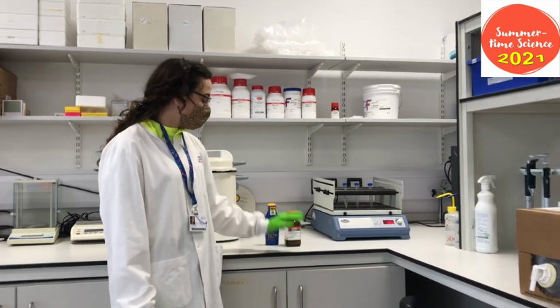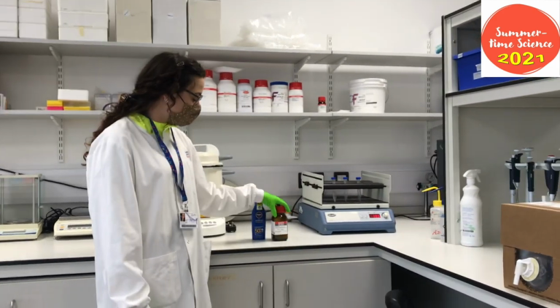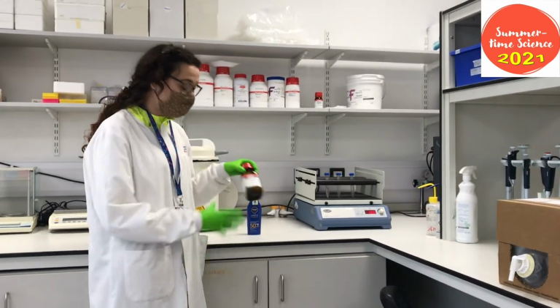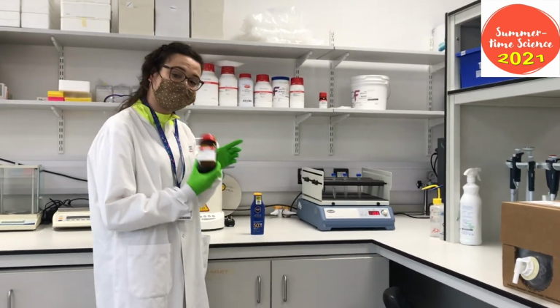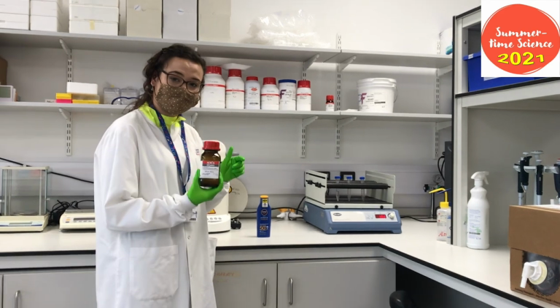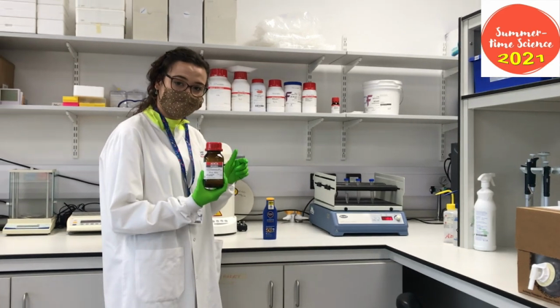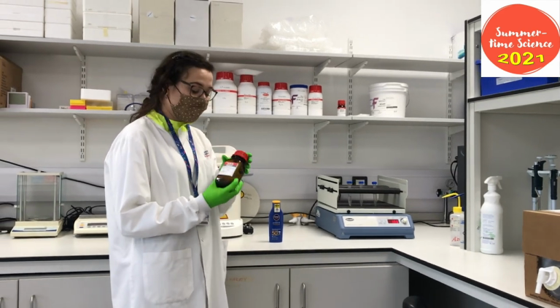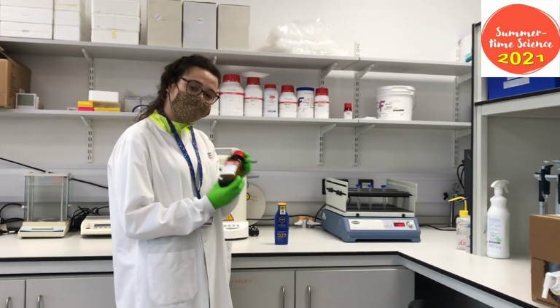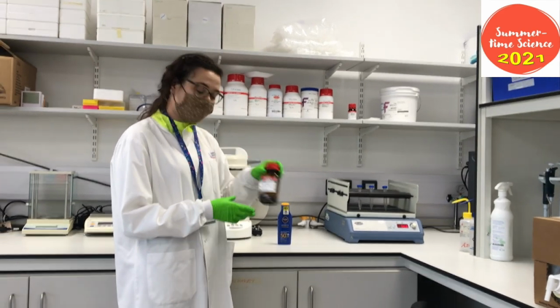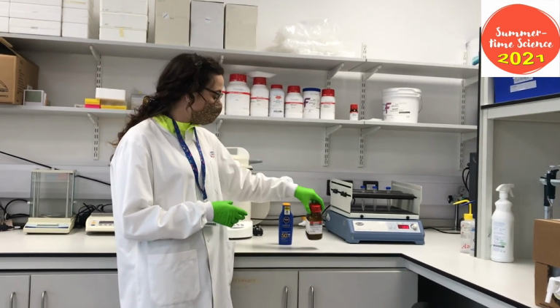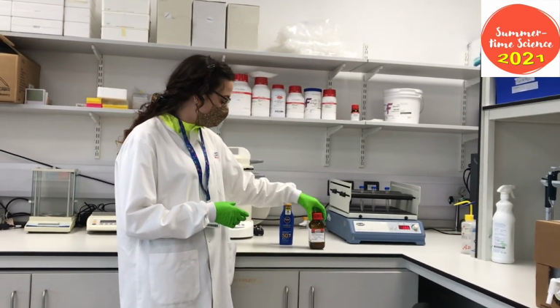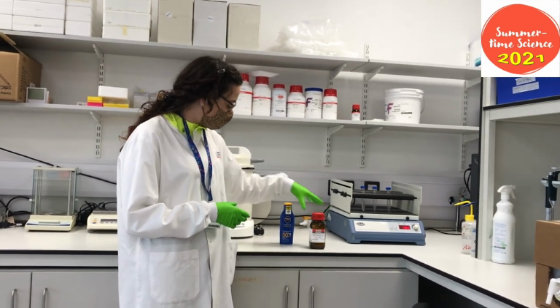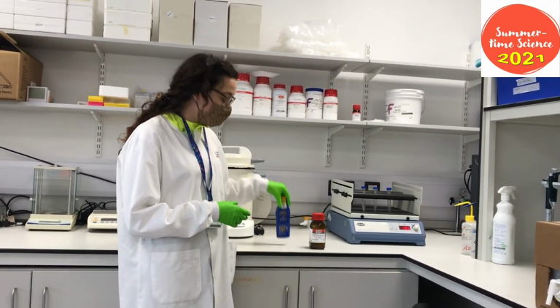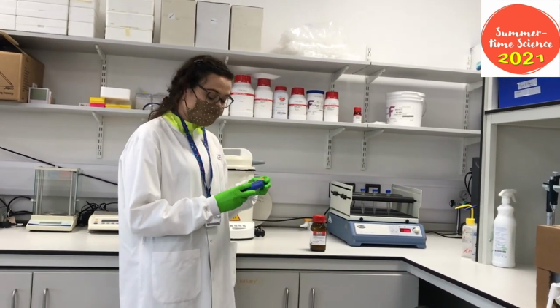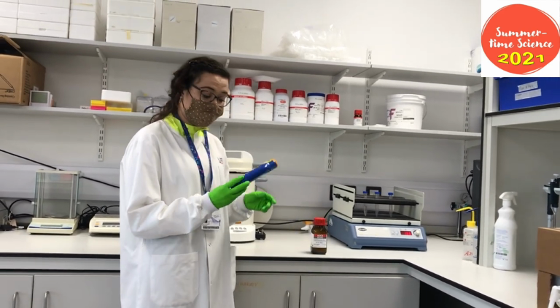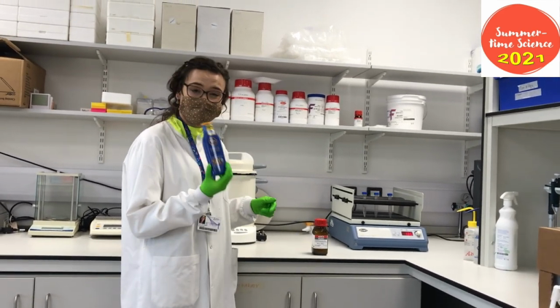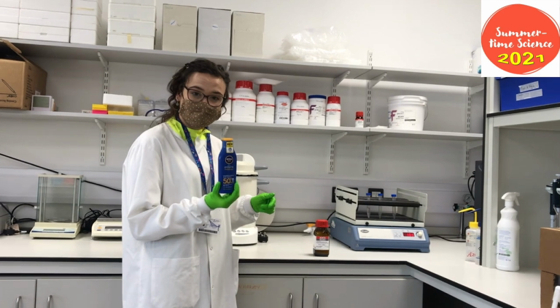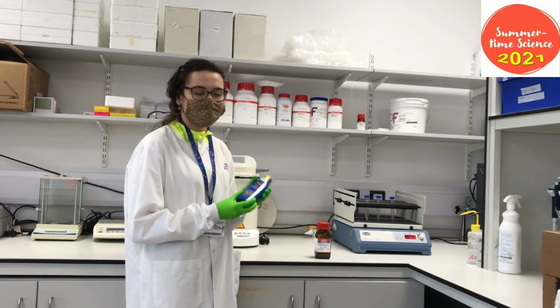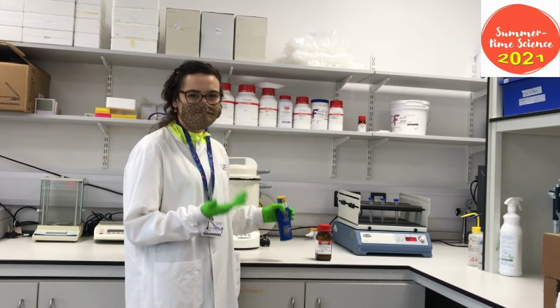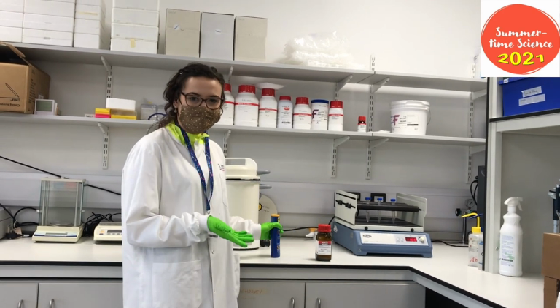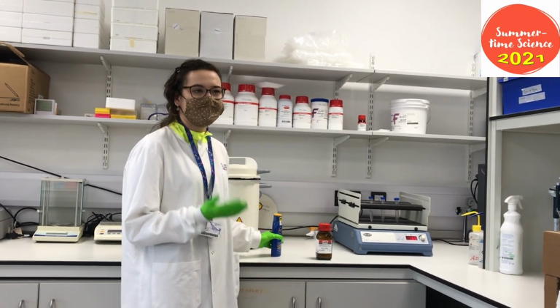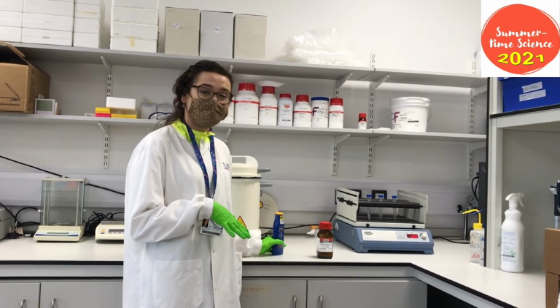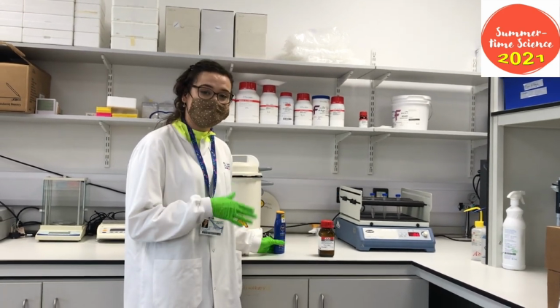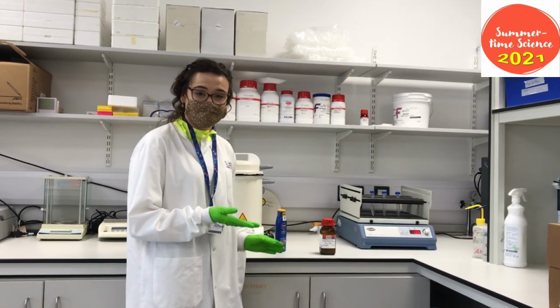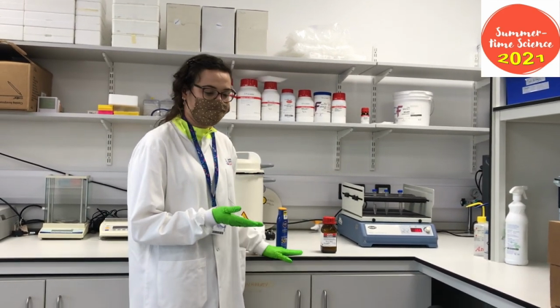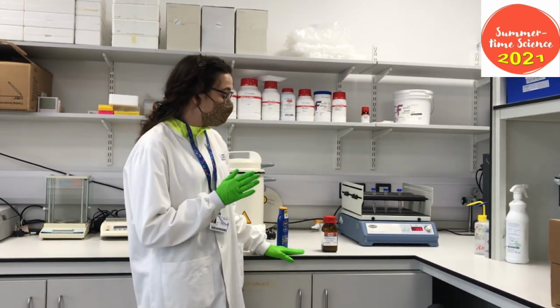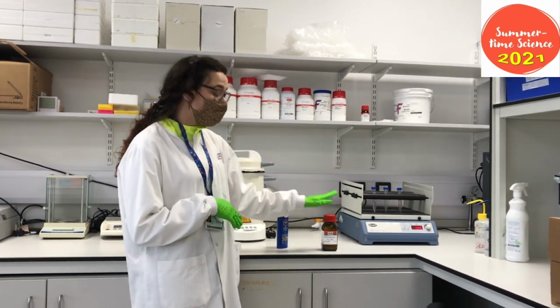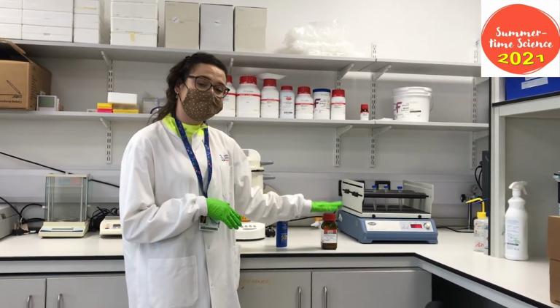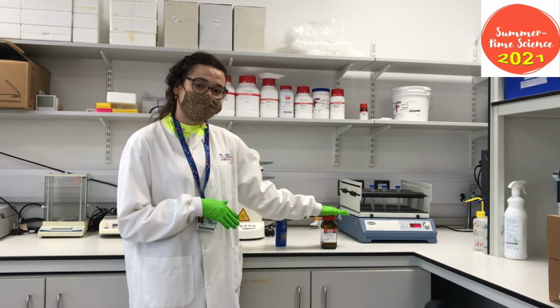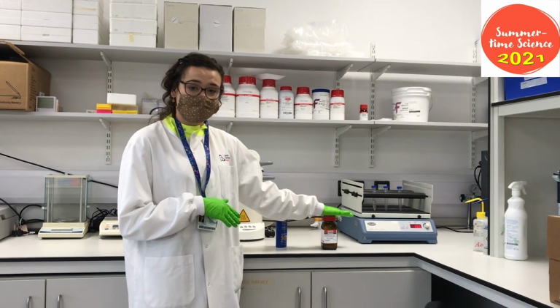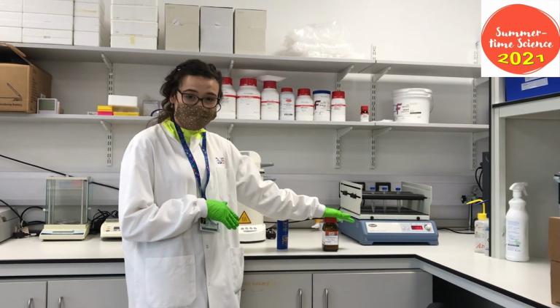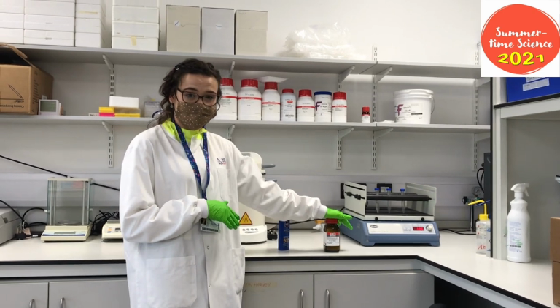One of these chemicals is called oxybenzone. Oxybenzone is commonly used in products like suntan lotion, also in makeup, some paints and even perfumes.